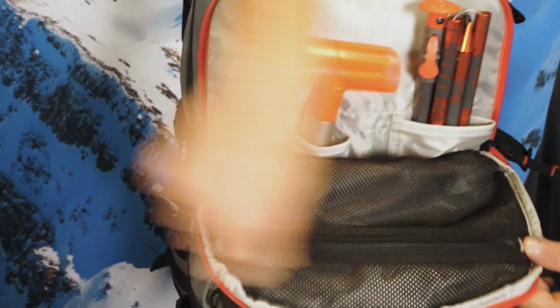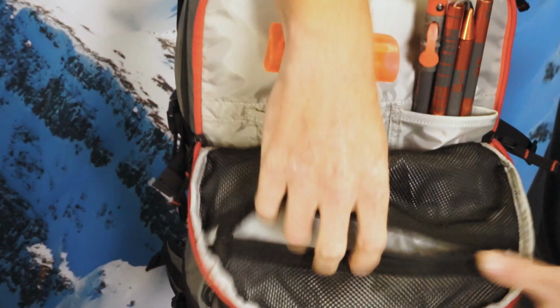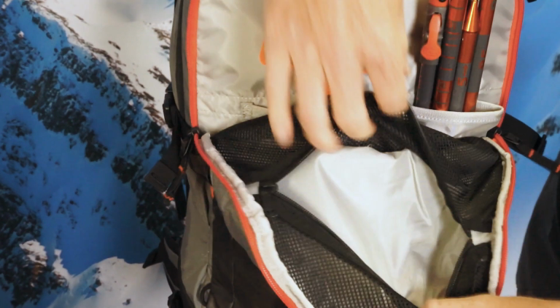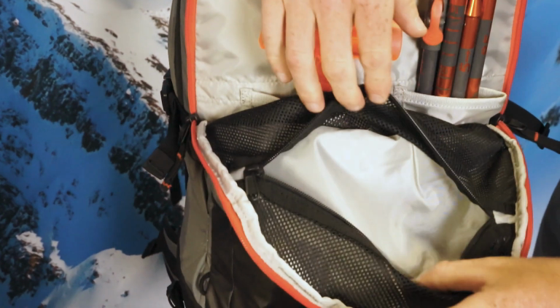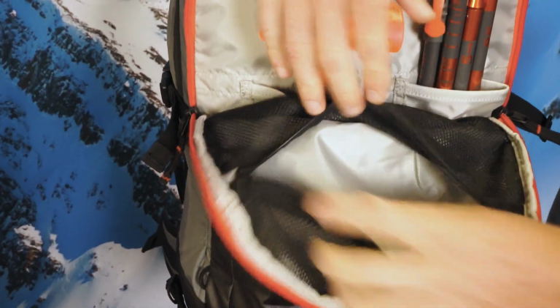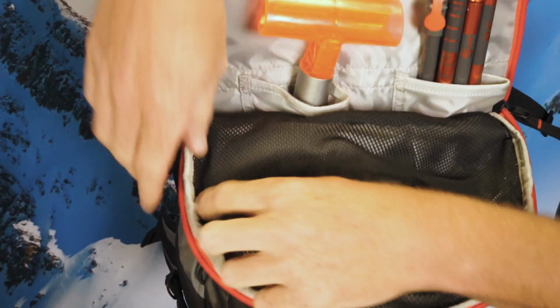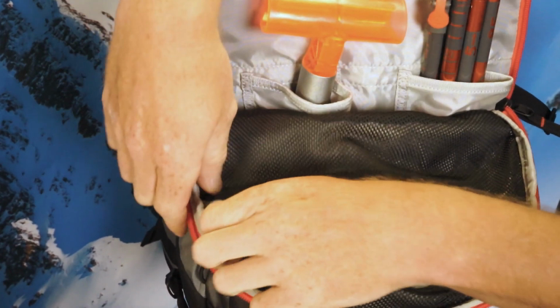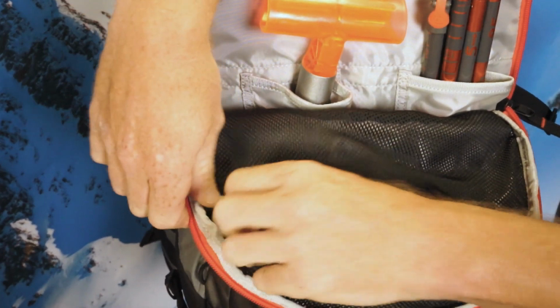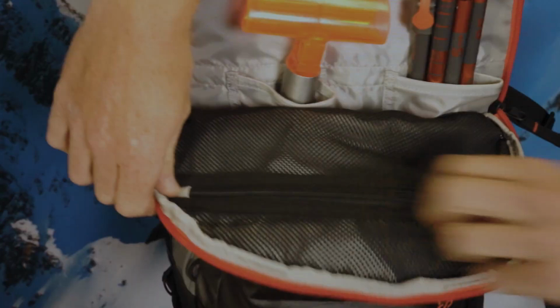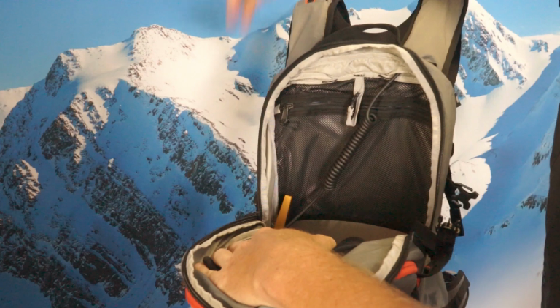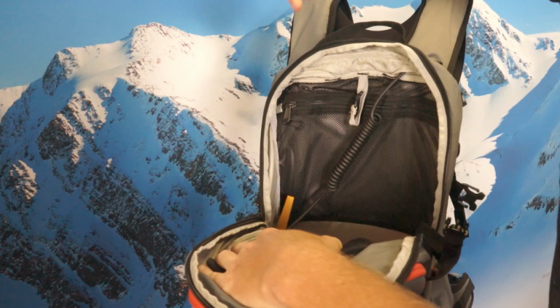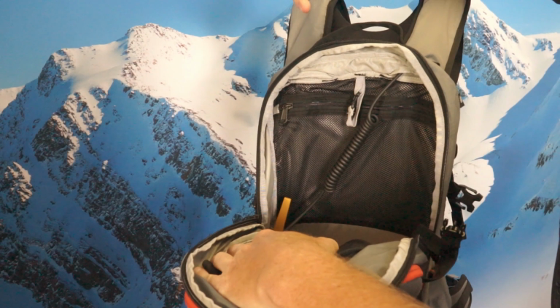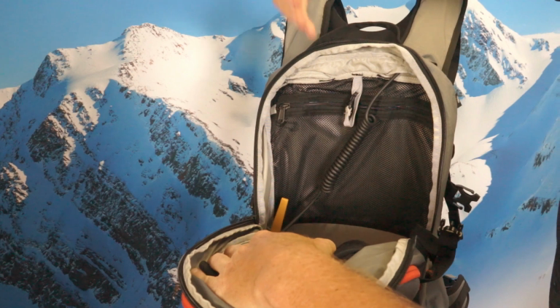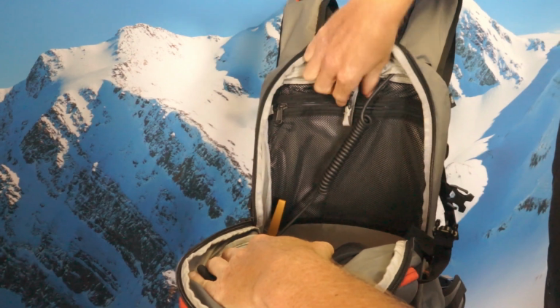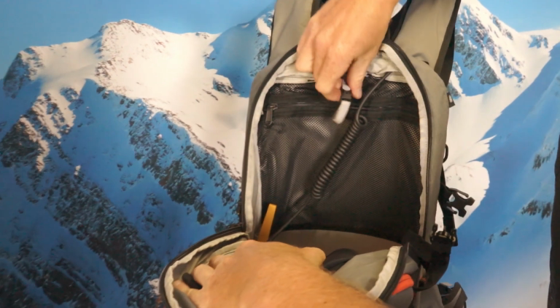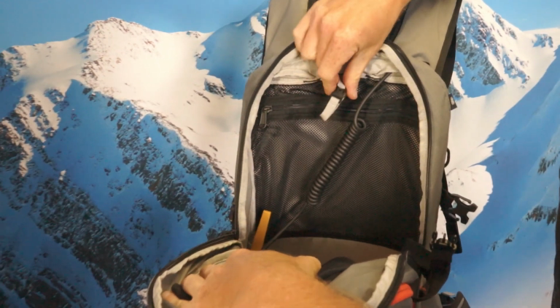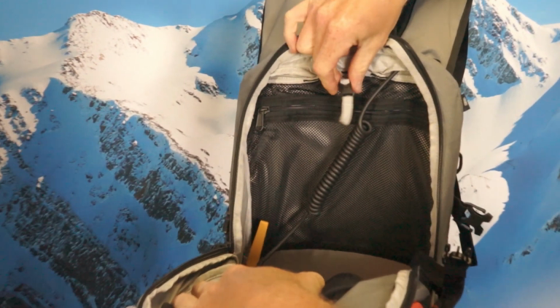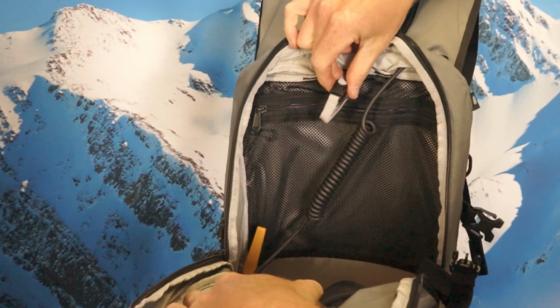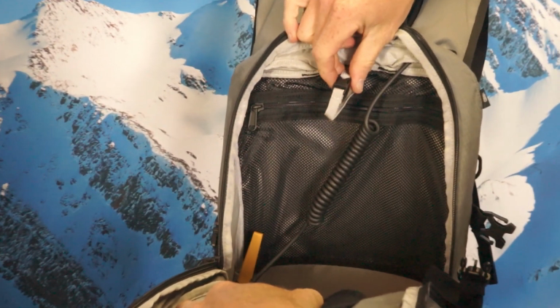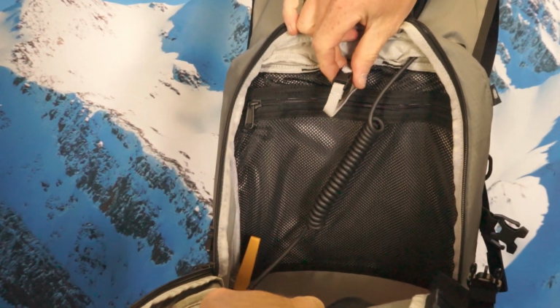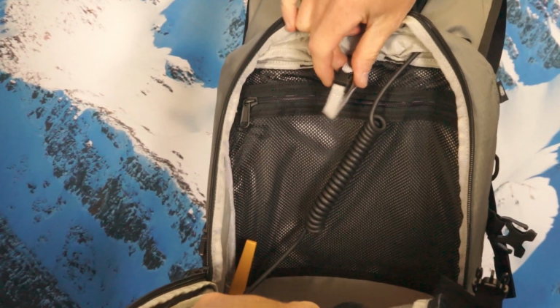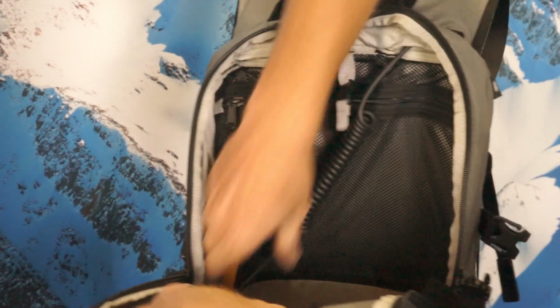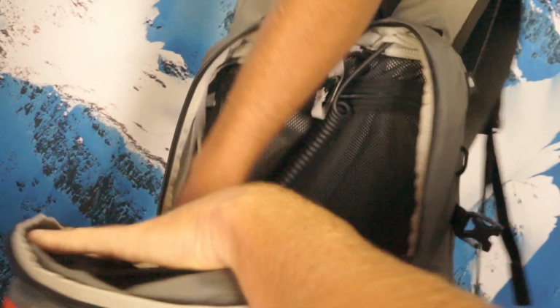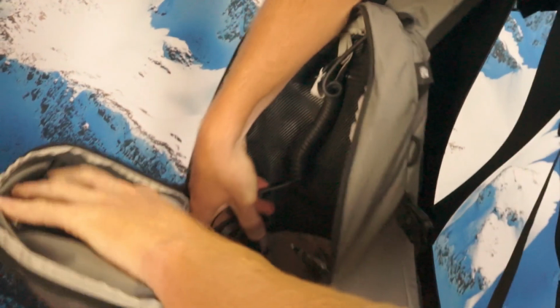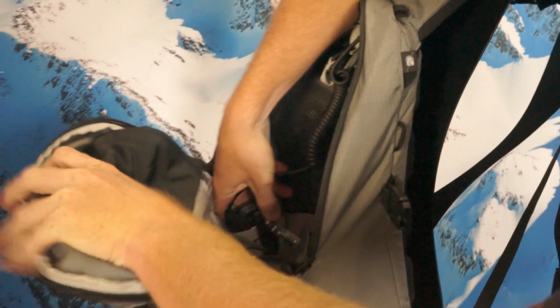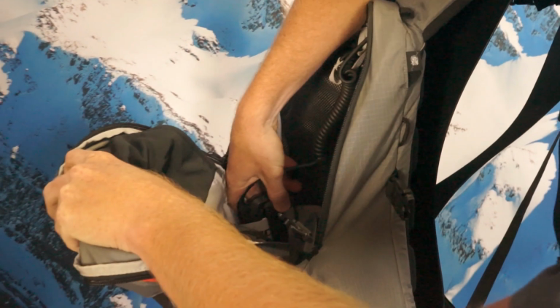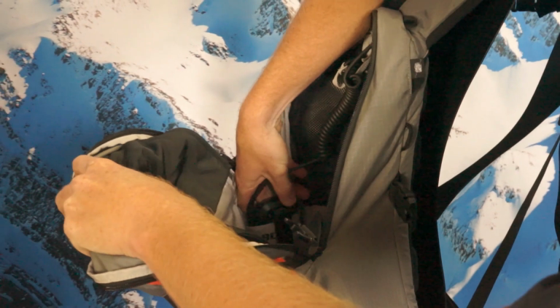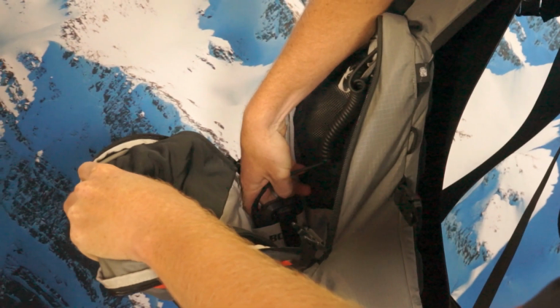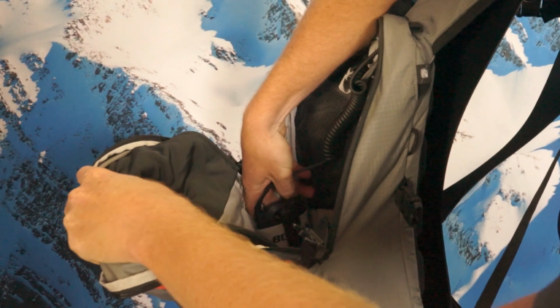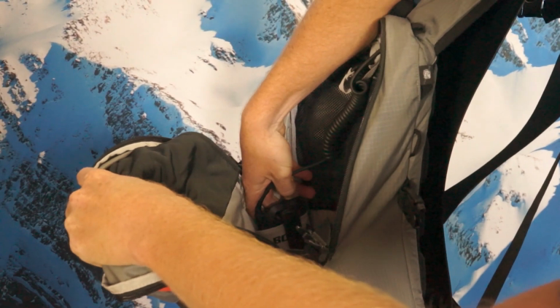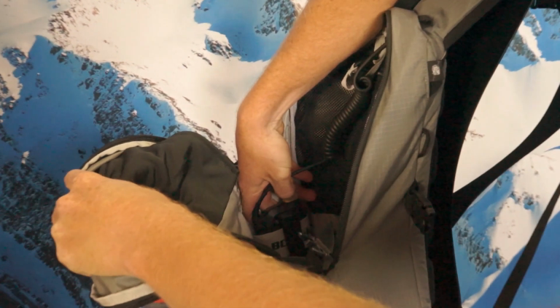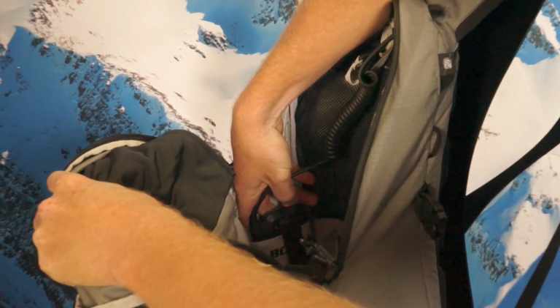We also have a nice mesh pocket here for any smaller items you don't want floating around your pack. The inside of all of our stash packs features a loop to hang your hydration bladder and also some webbing here to stow your BC-Link radio internally.